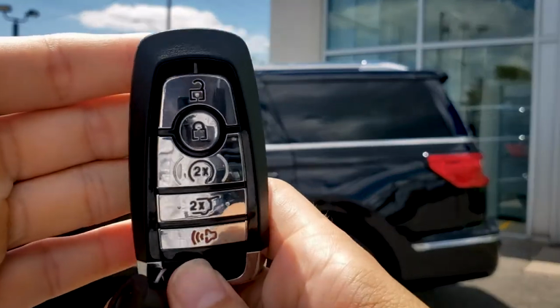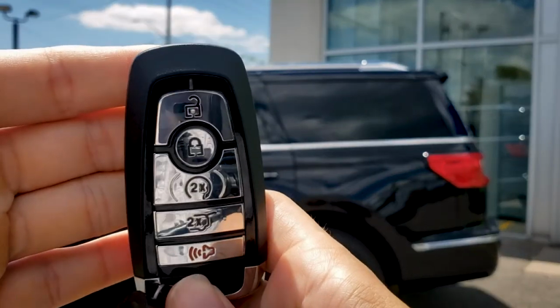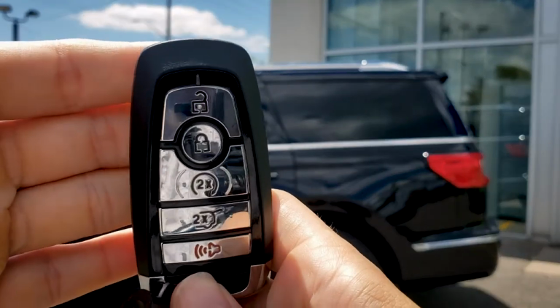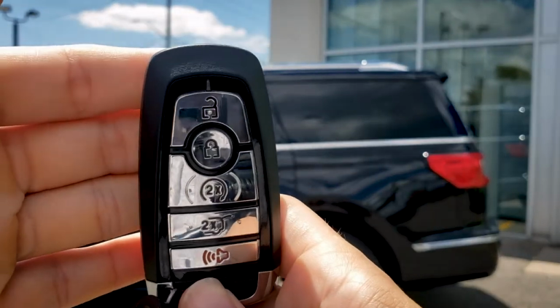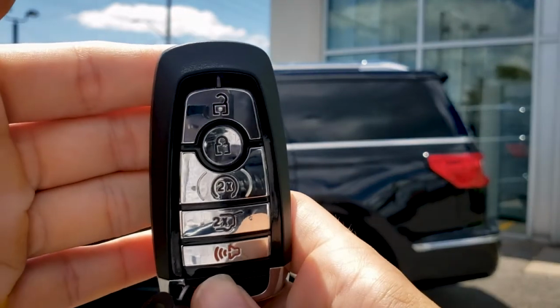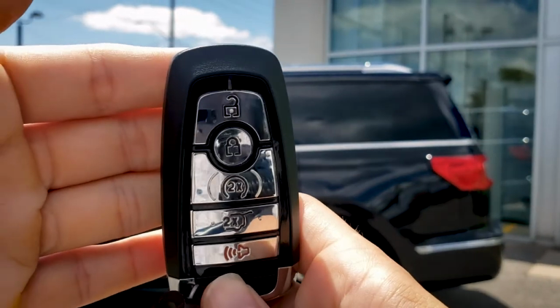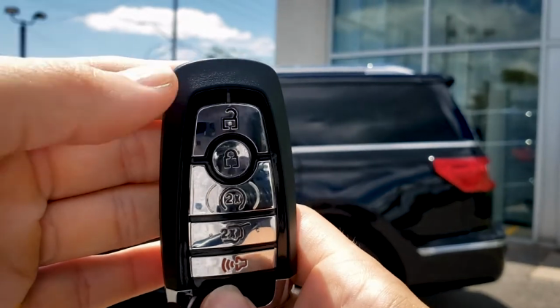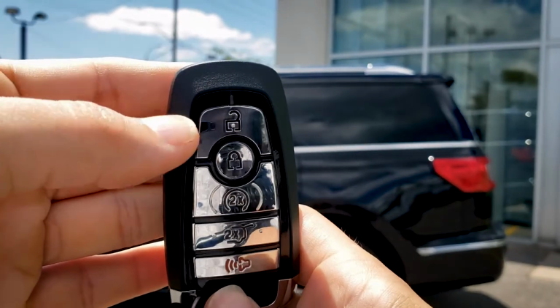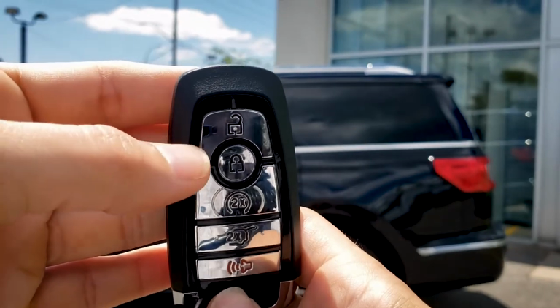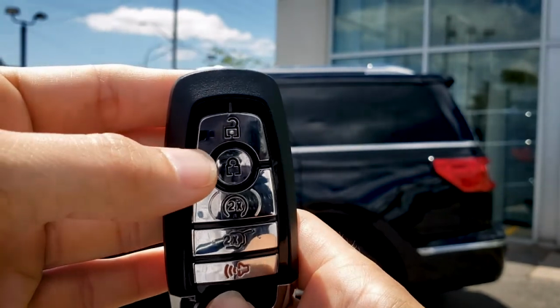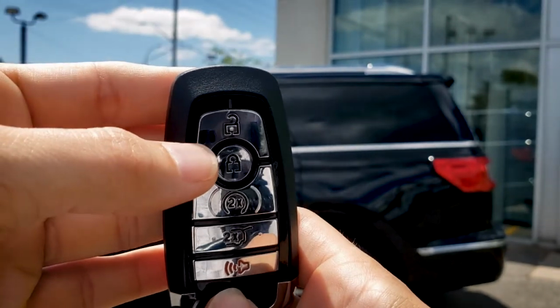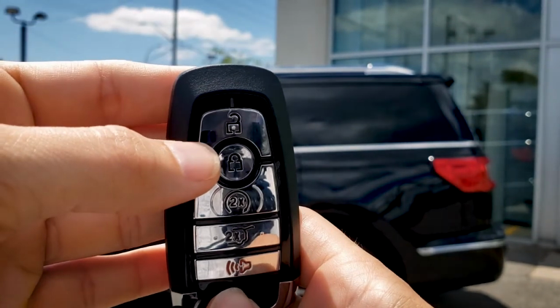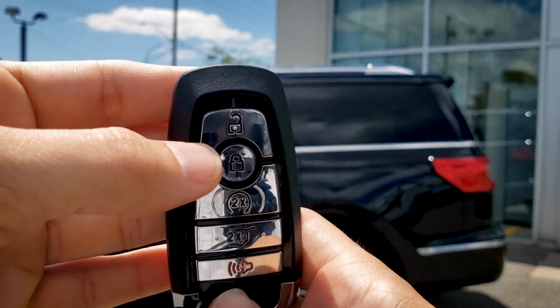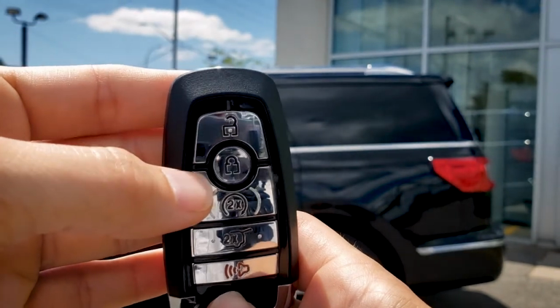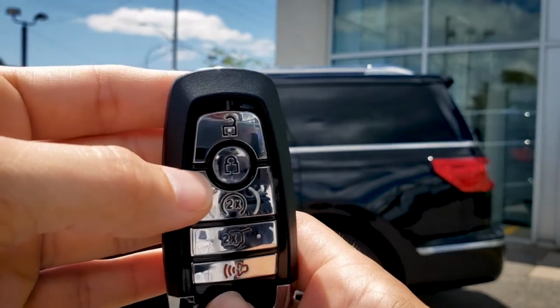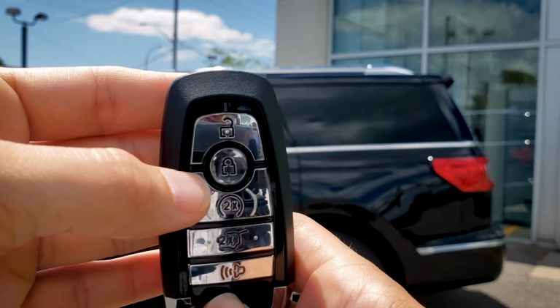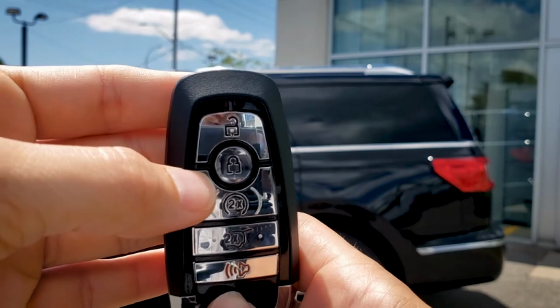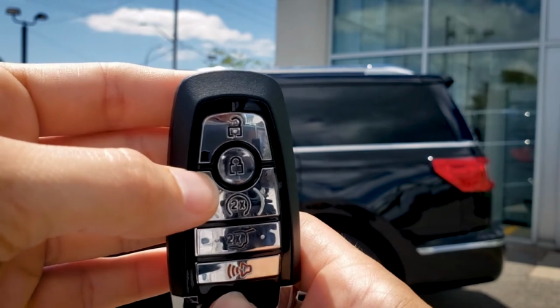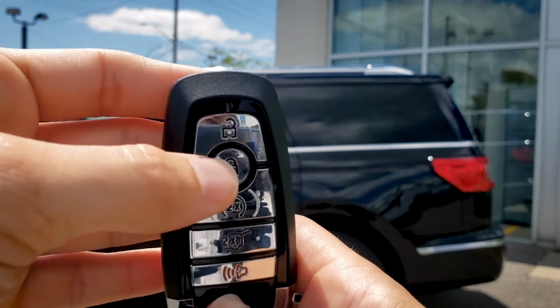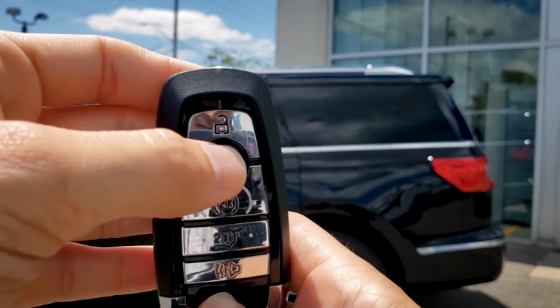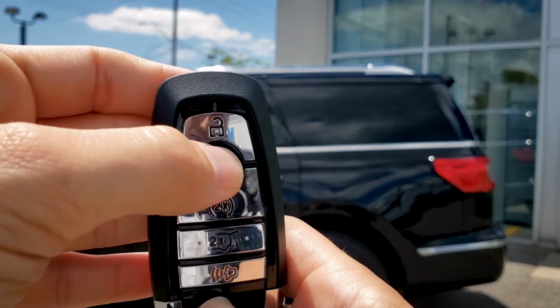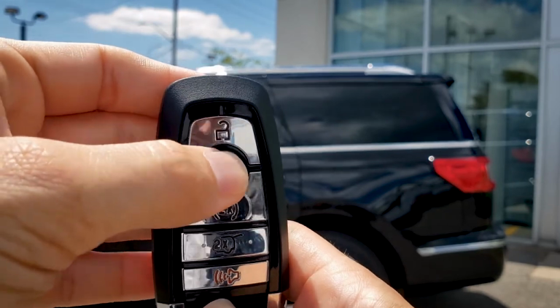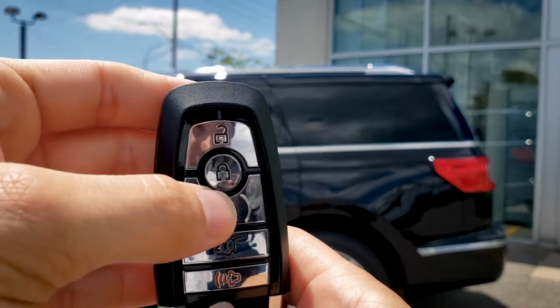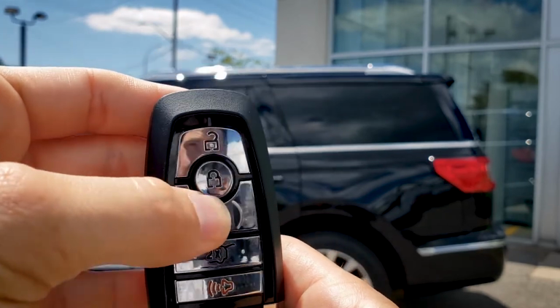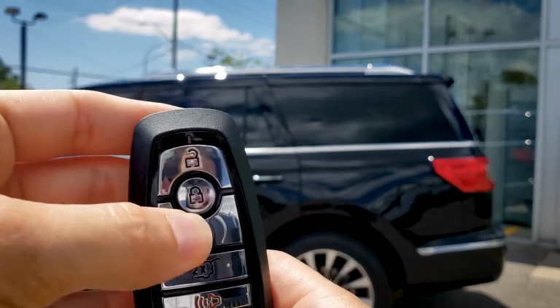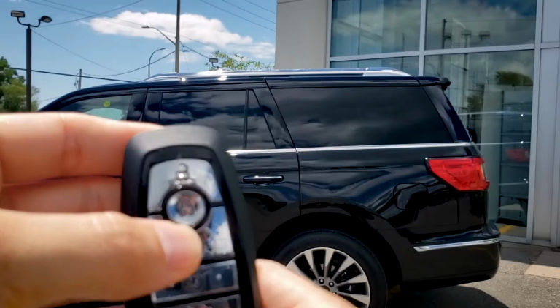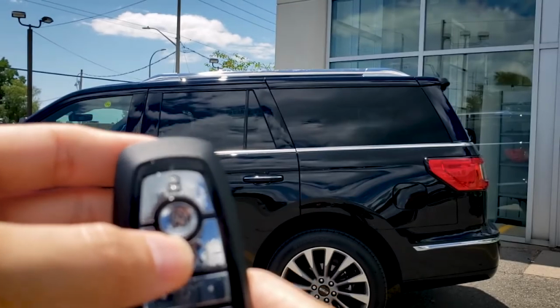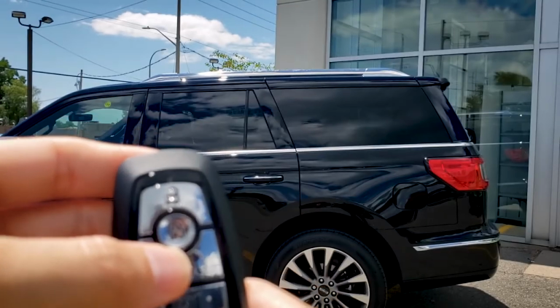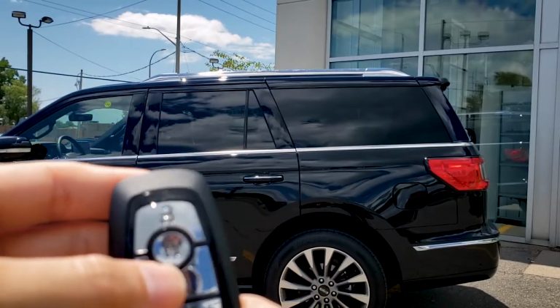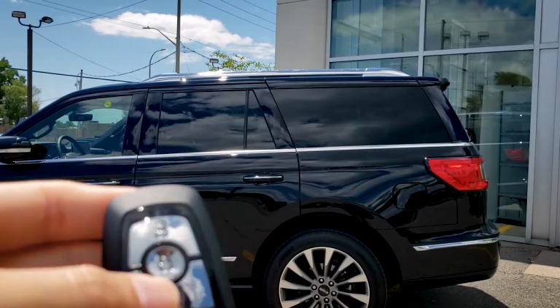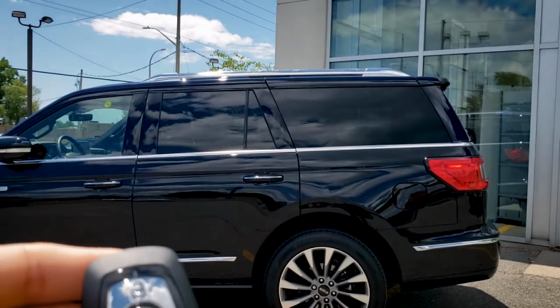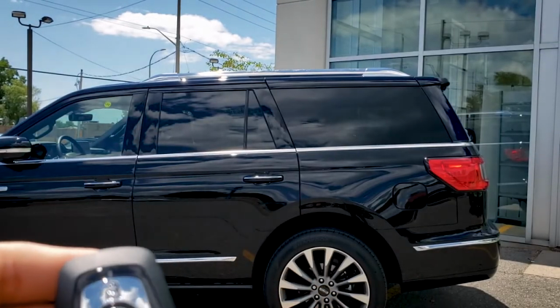In order to be able to remote start this thing, what we're going to do is press the lock button once and then this circle button here twice. There we go.